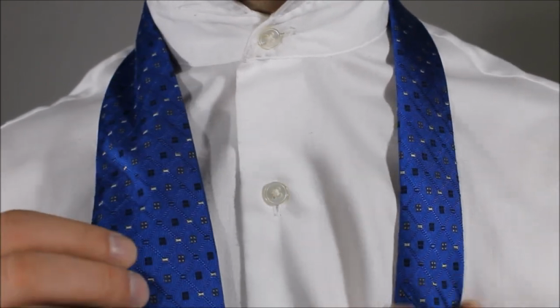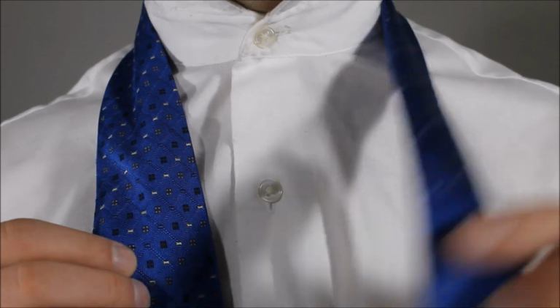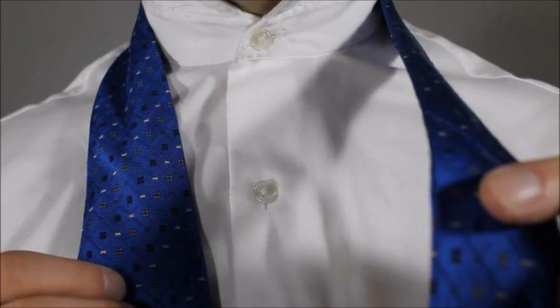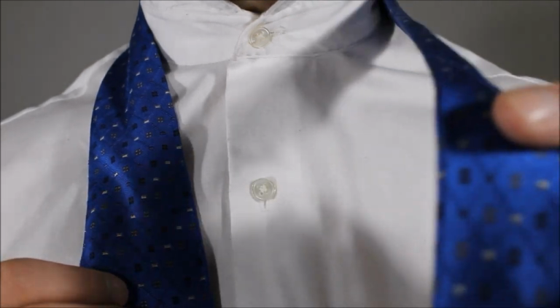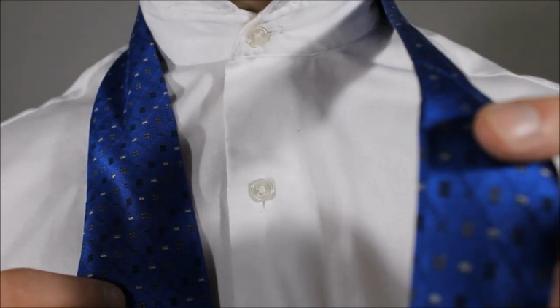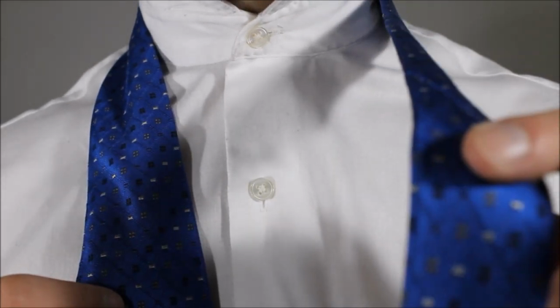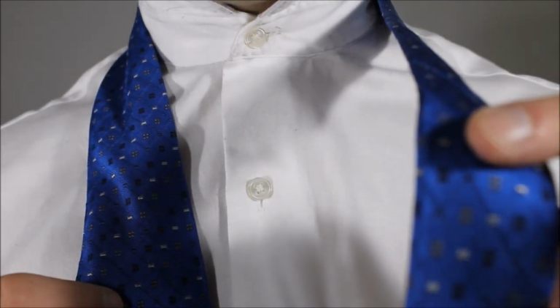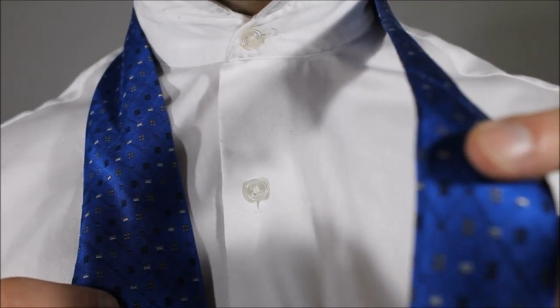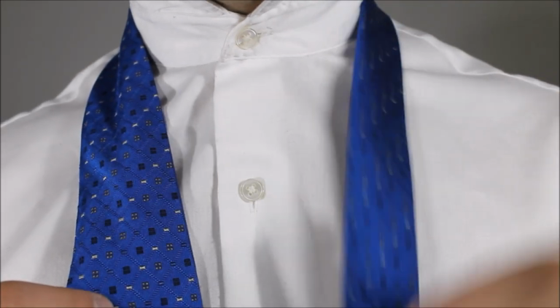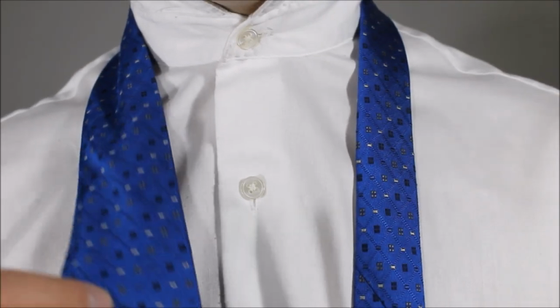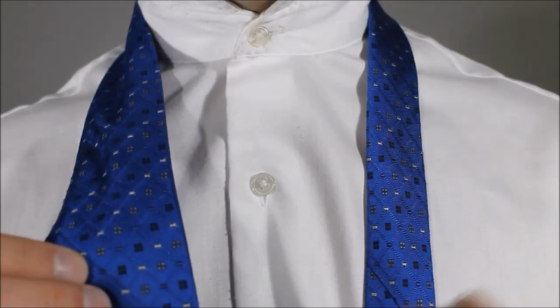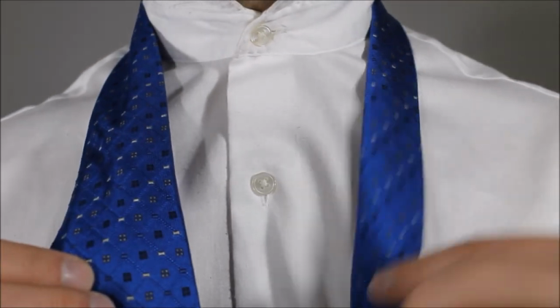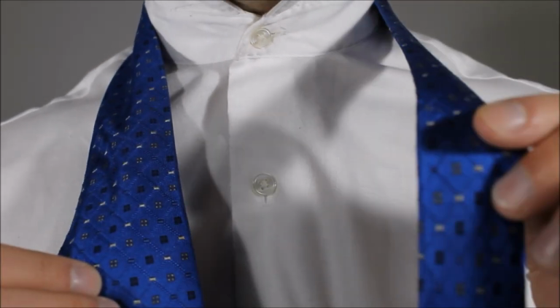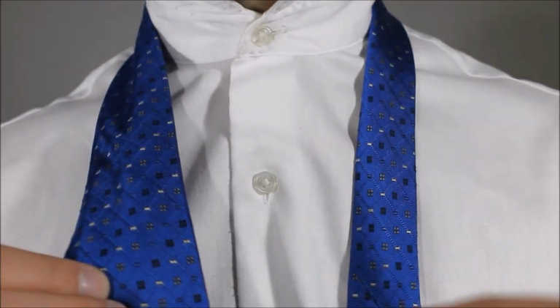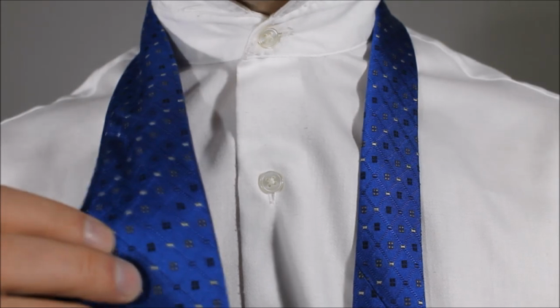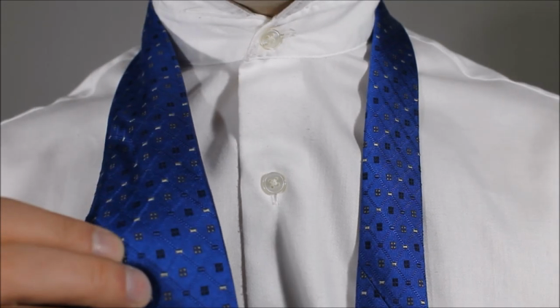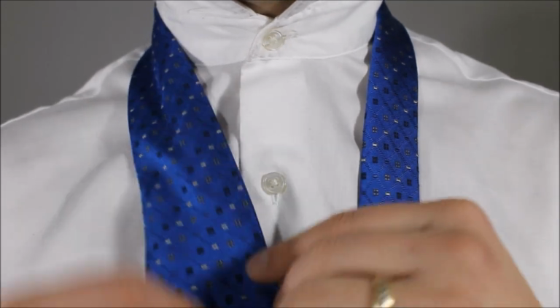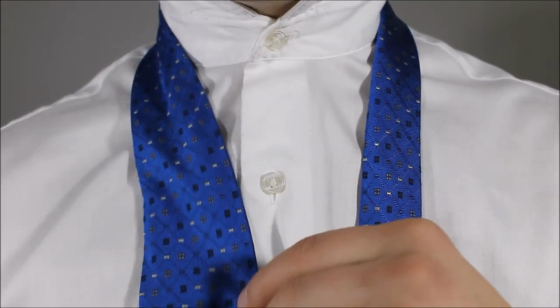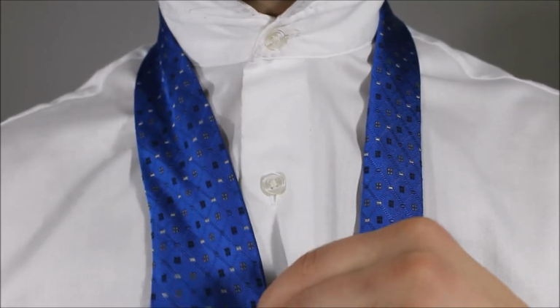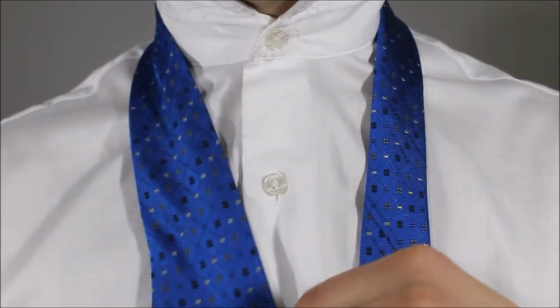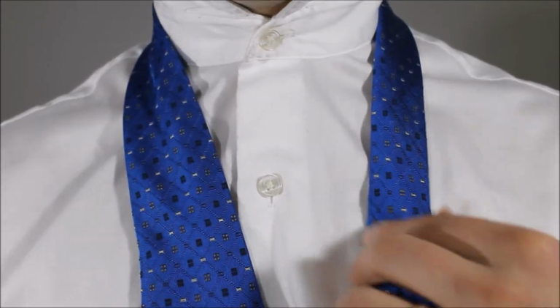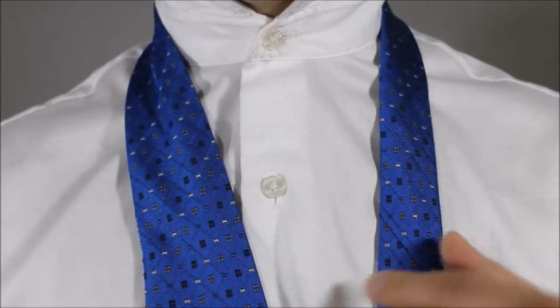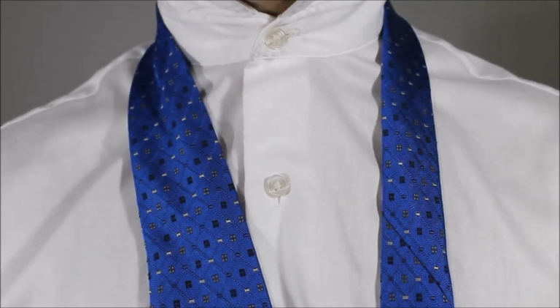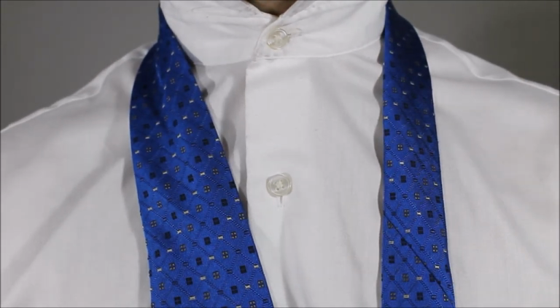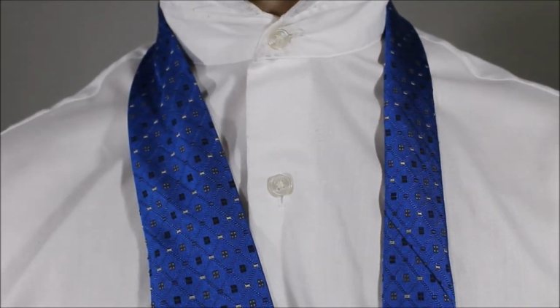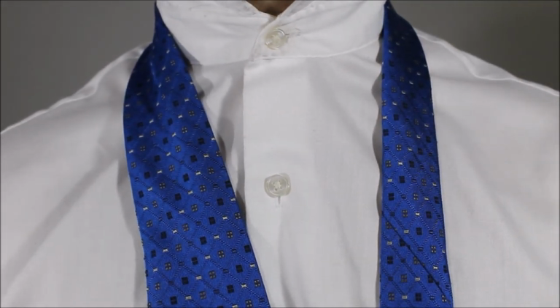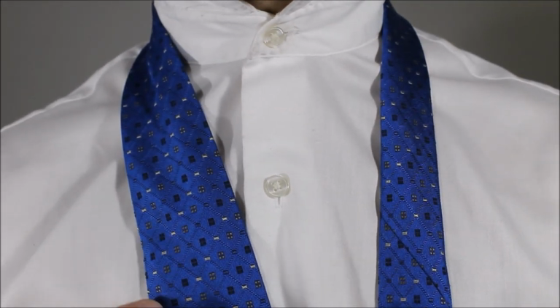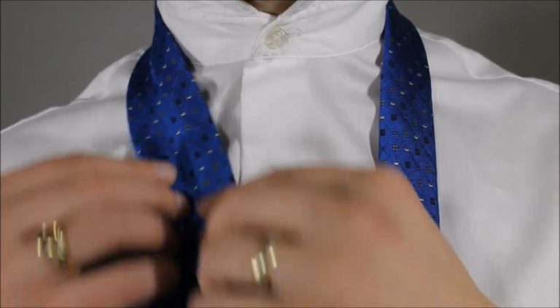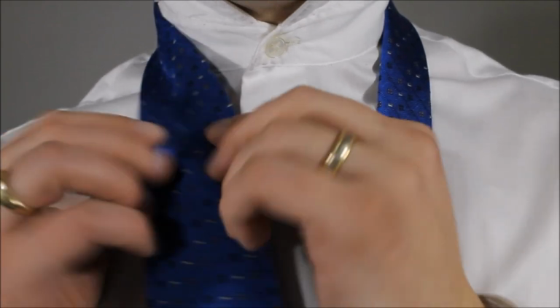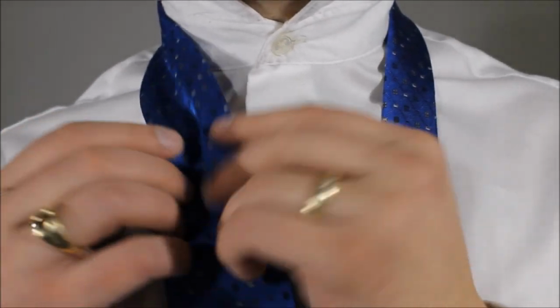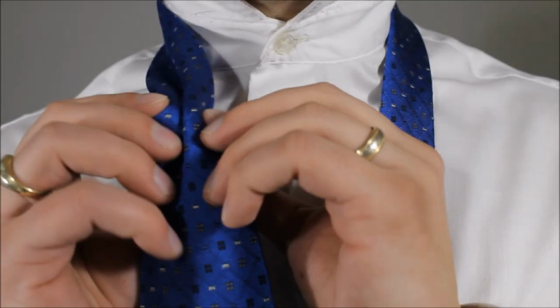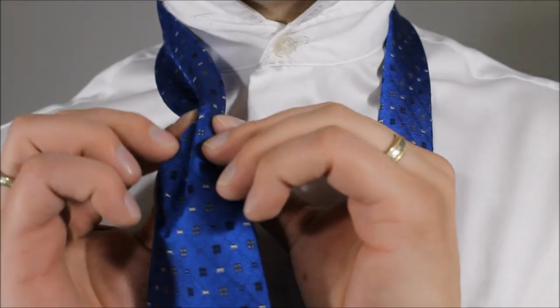The little end — that is the long end, the extra long end — and we're tying it with the little end. The big end is just a little bit below my belly button so it's gonna adjust right at my belt line. Let's do our dimple.